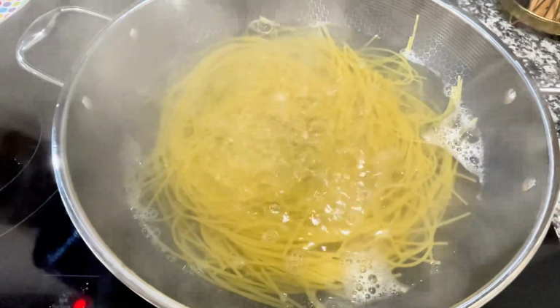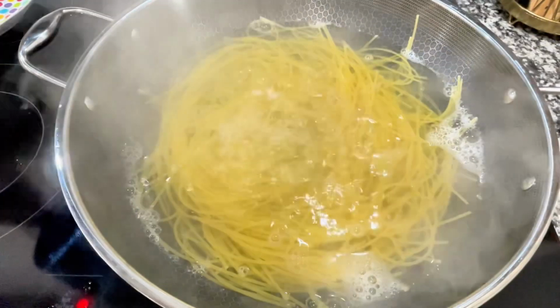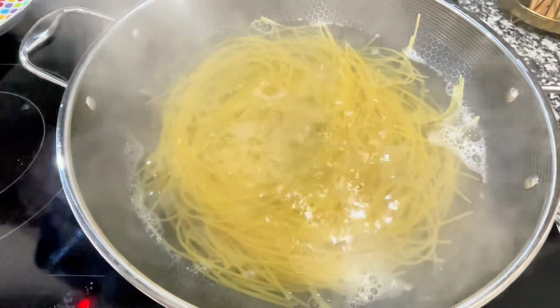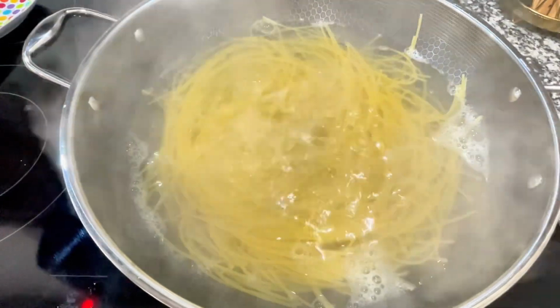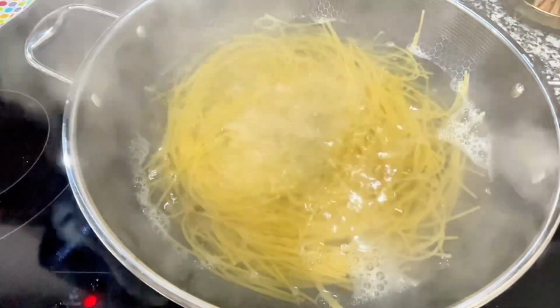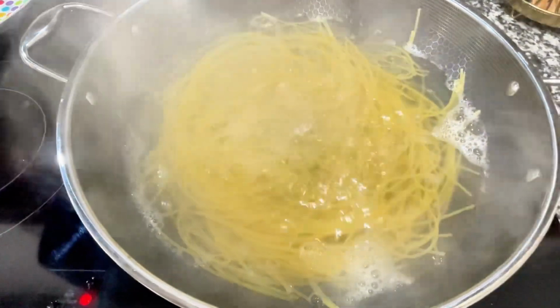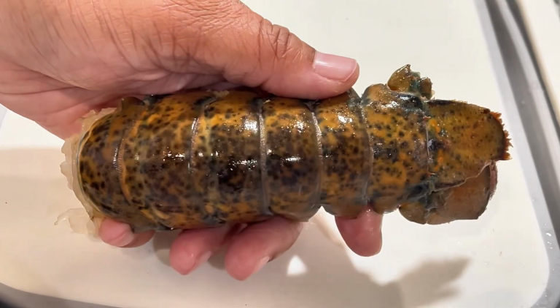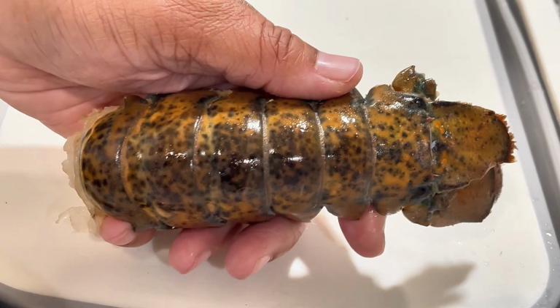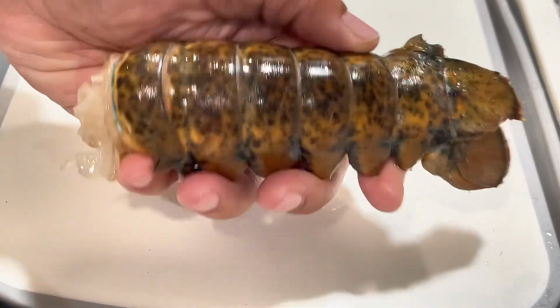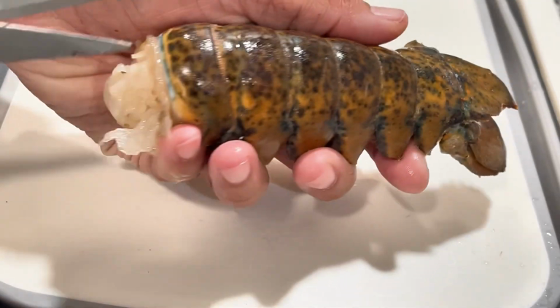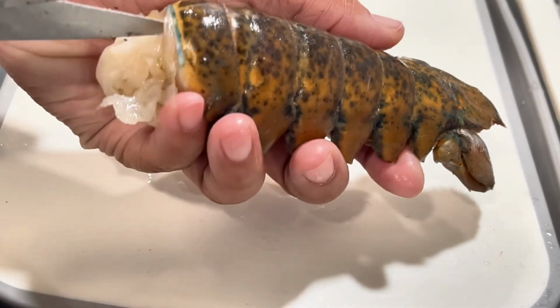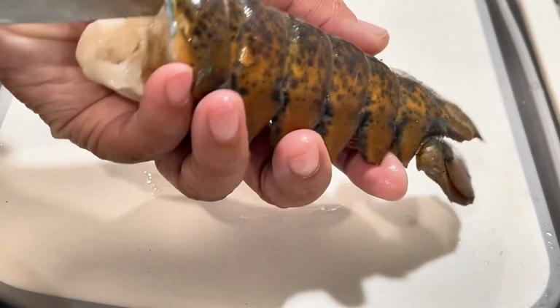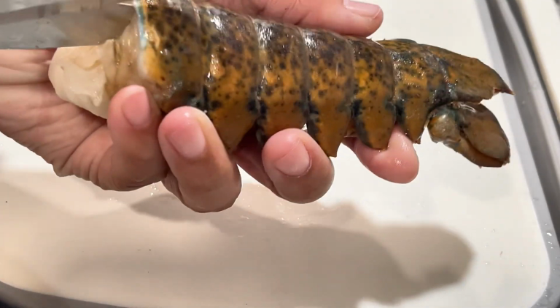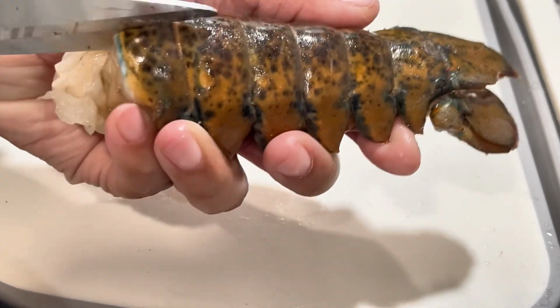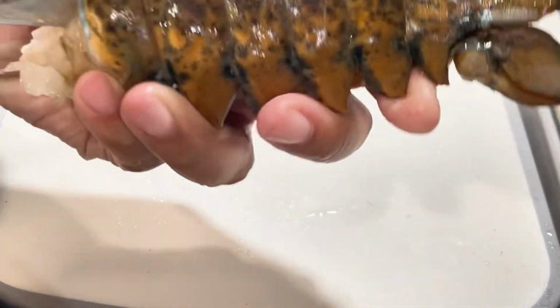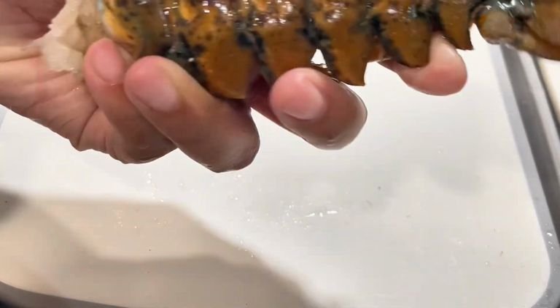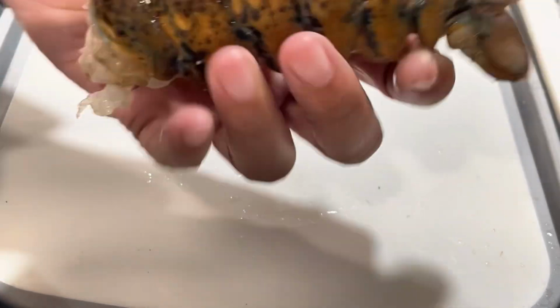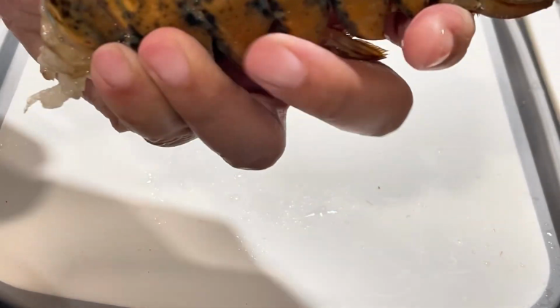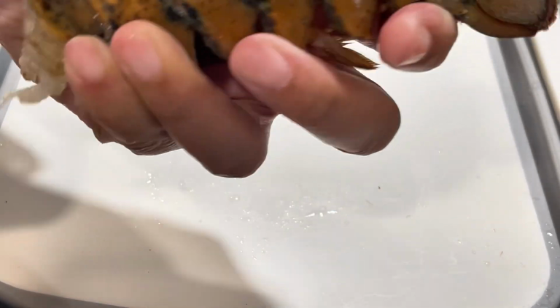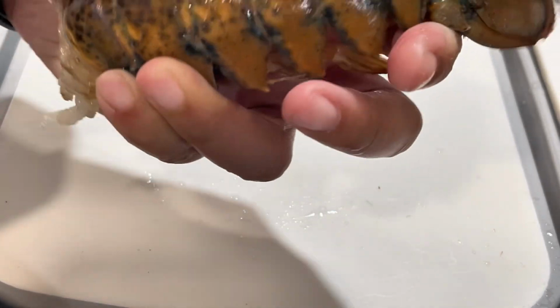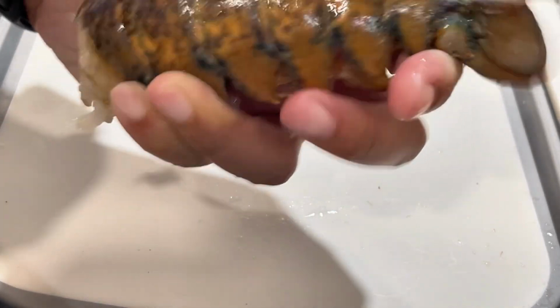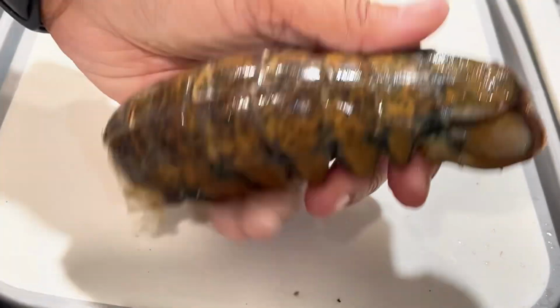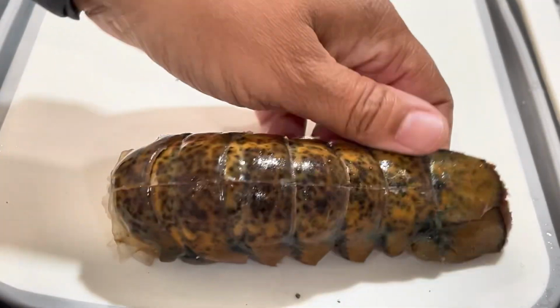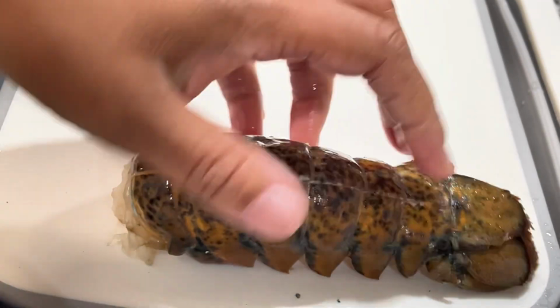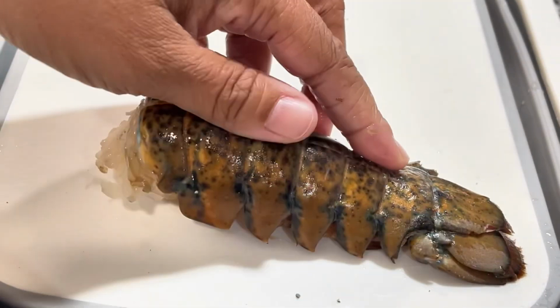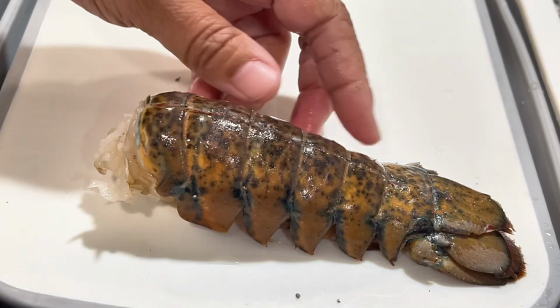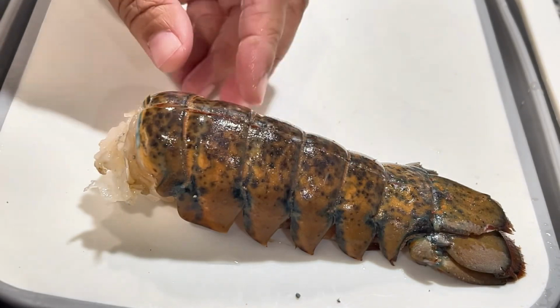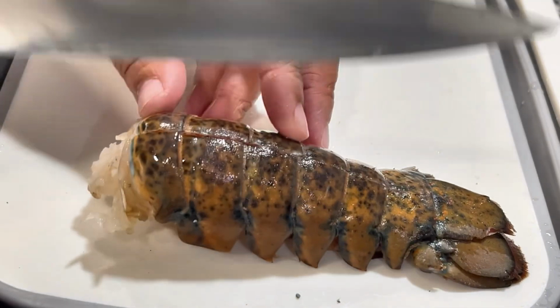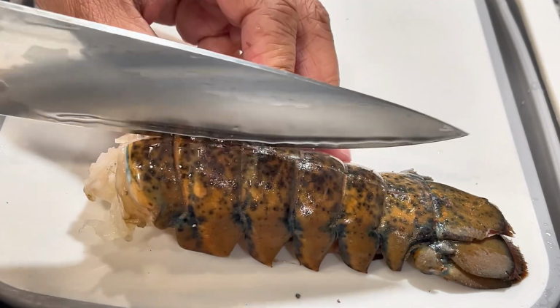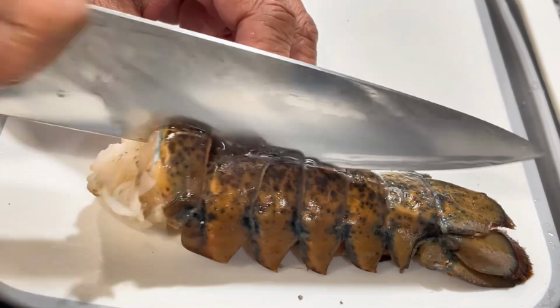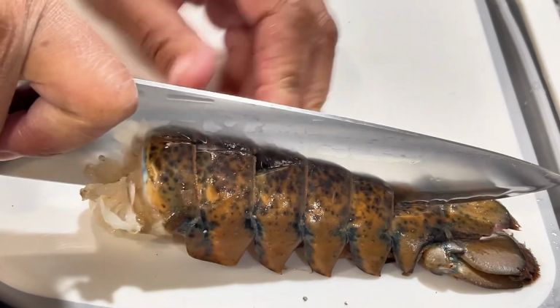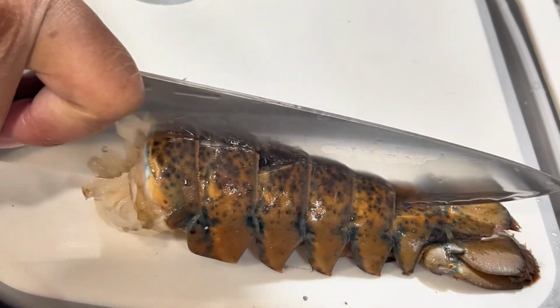Boil your pasta. I'm using one pot — I like woks. Cut your lobster with some kitchen shears and use a knife to split it in half. Once it's in half, you gotta clean out the veins. It's kind of like shrimp.